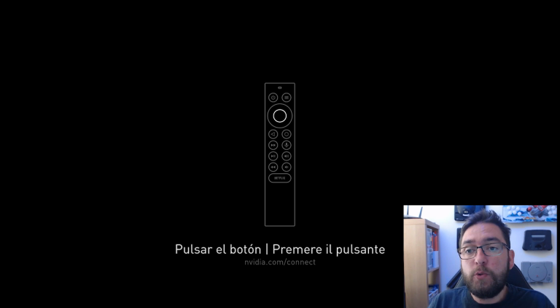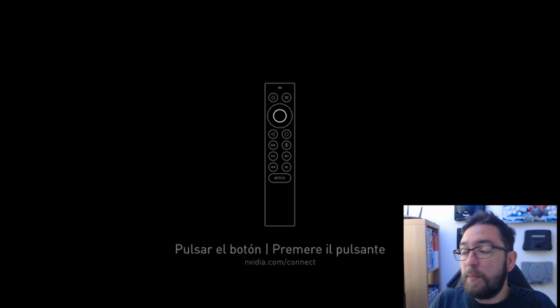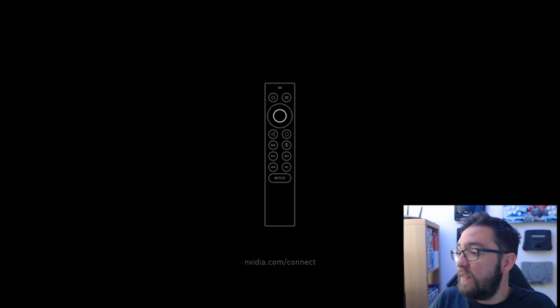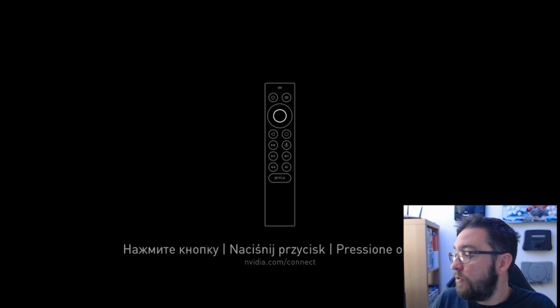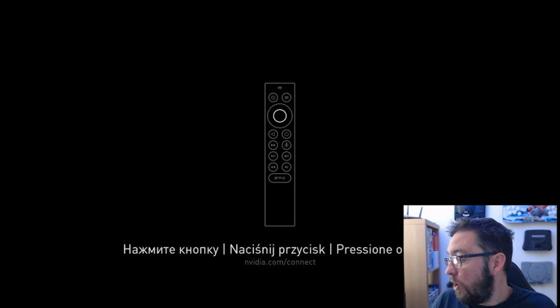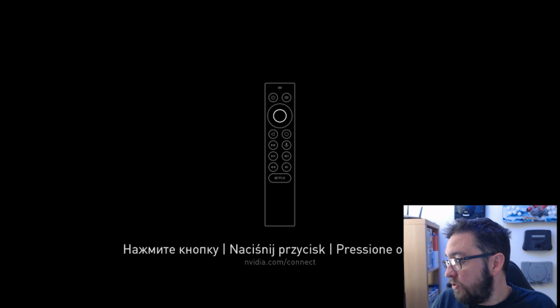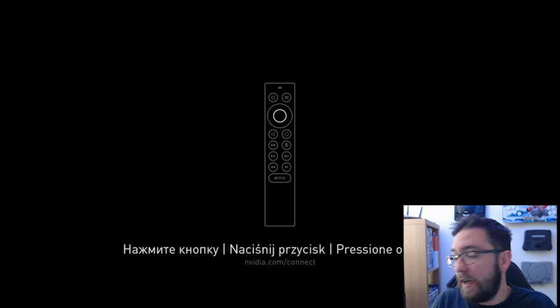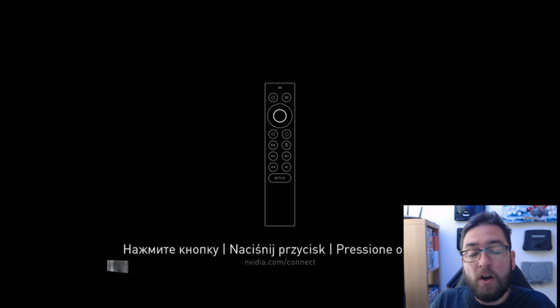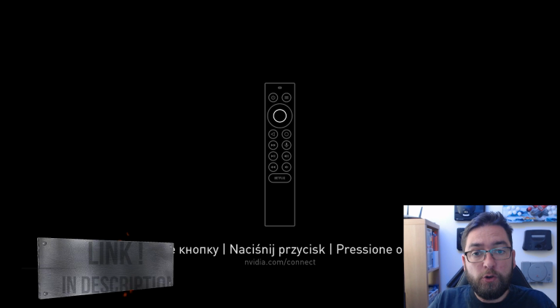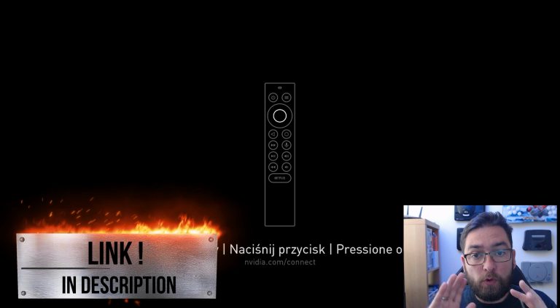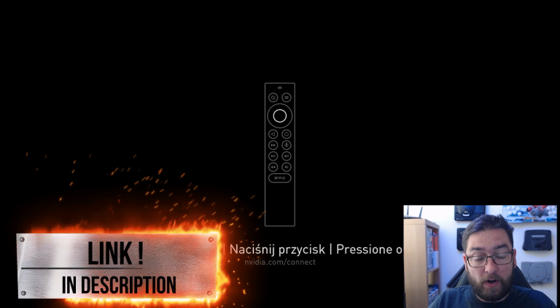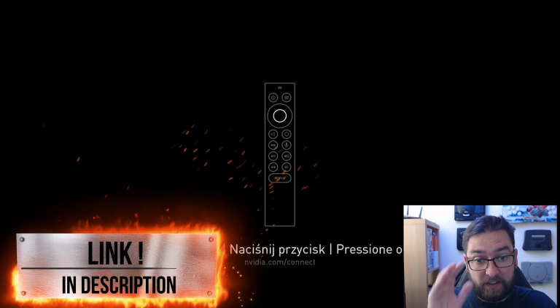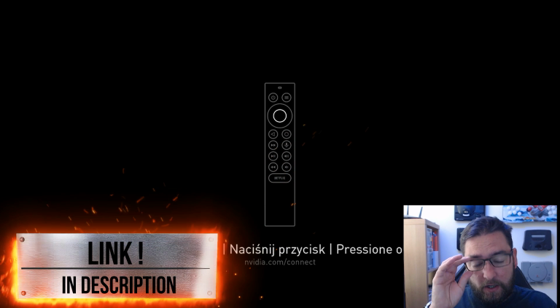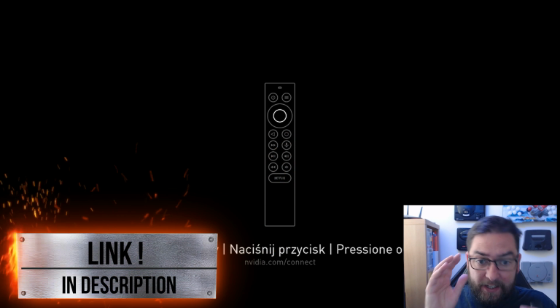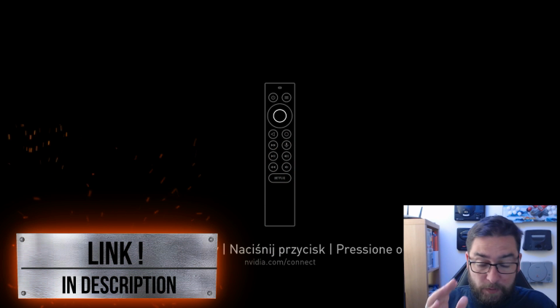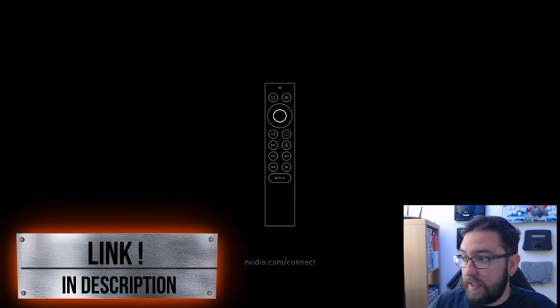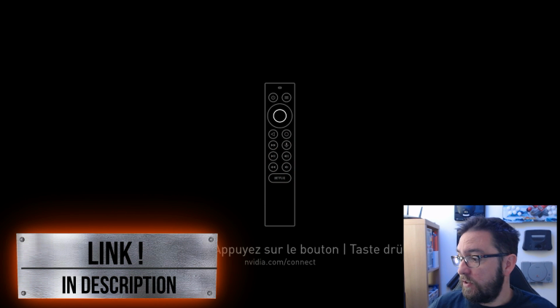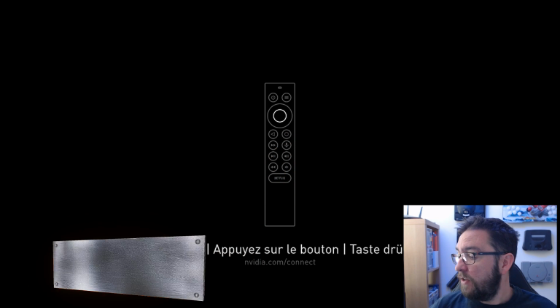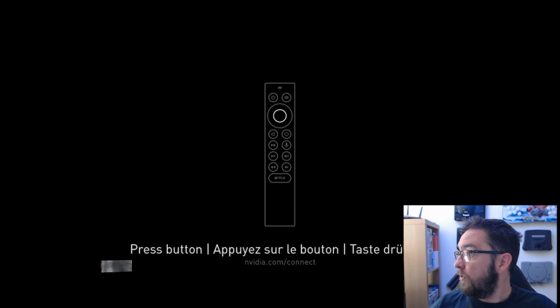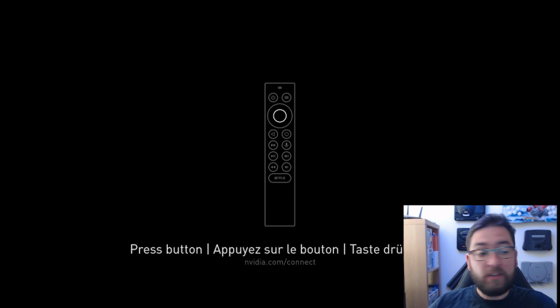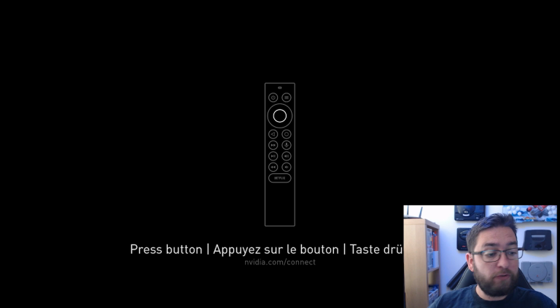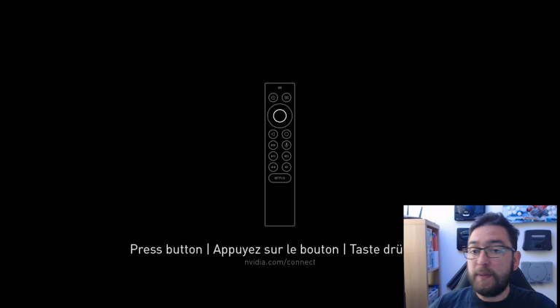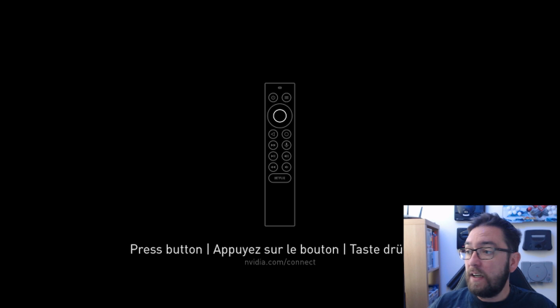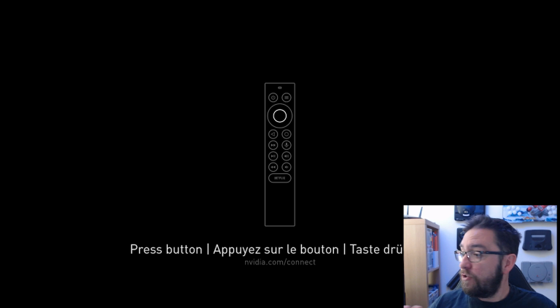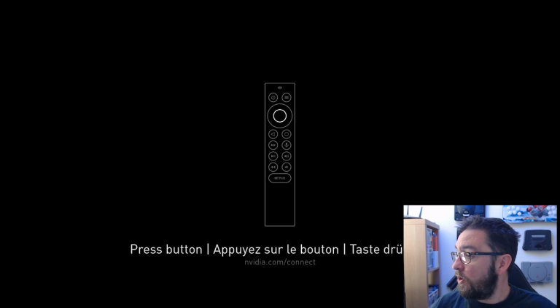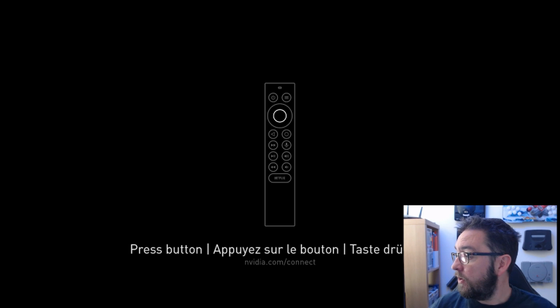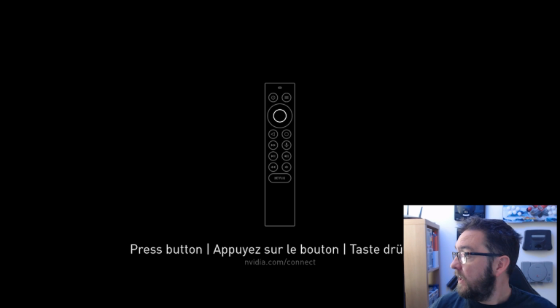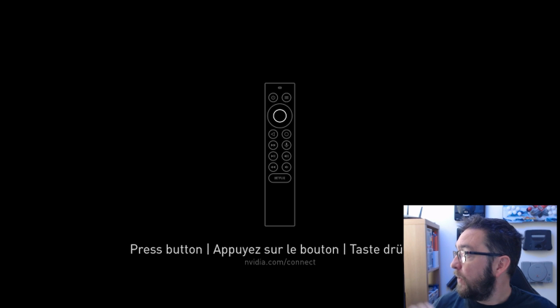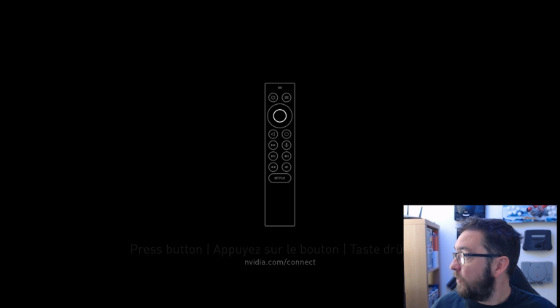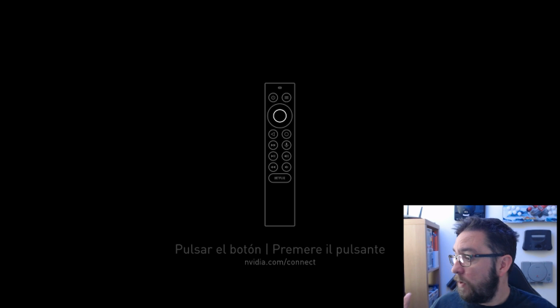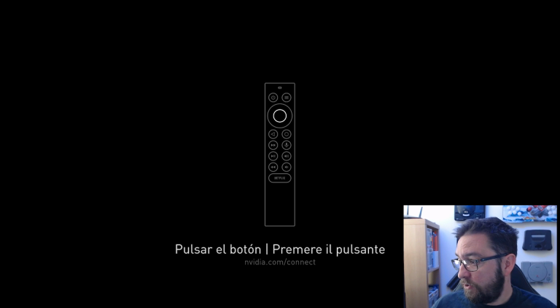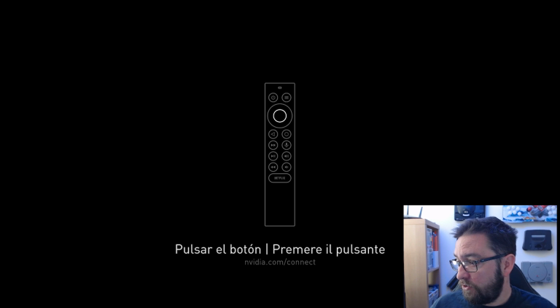We're going to be doing some of these videos alongside our usual Fire Stick videos and streaming videos. So this is straight from the beginning - I've just turned it on and we're going to follow the instructions.